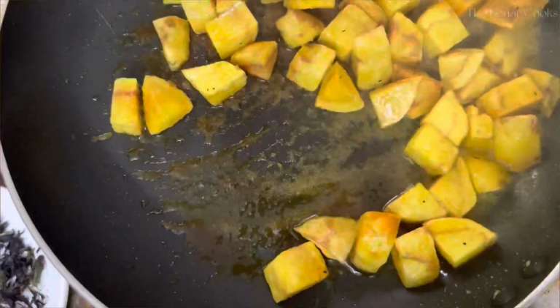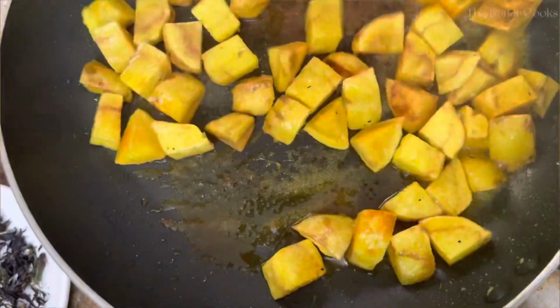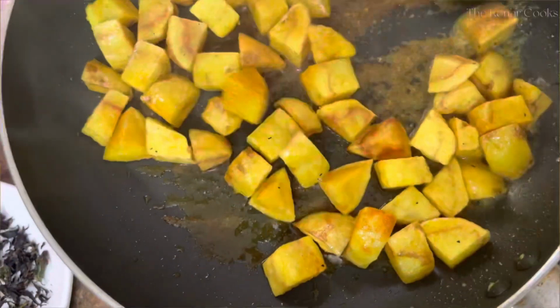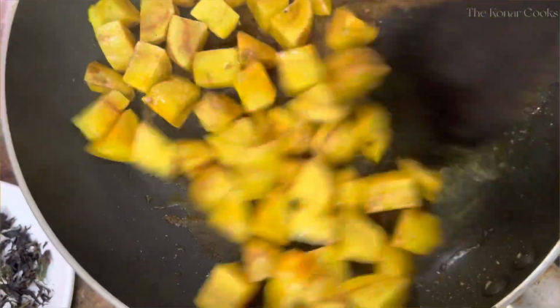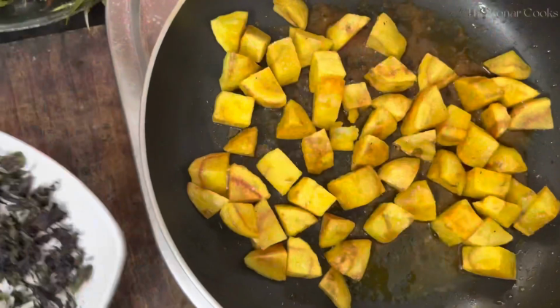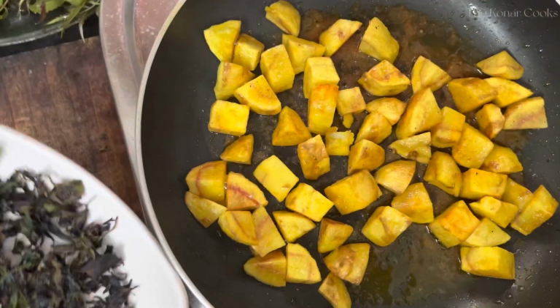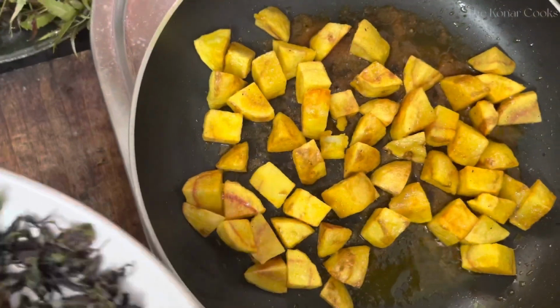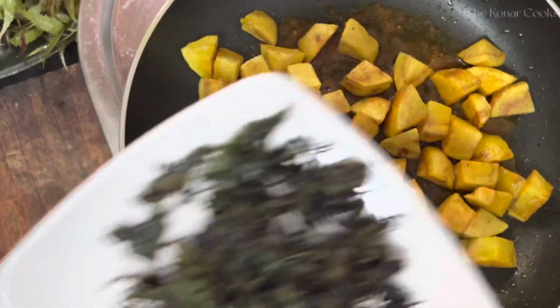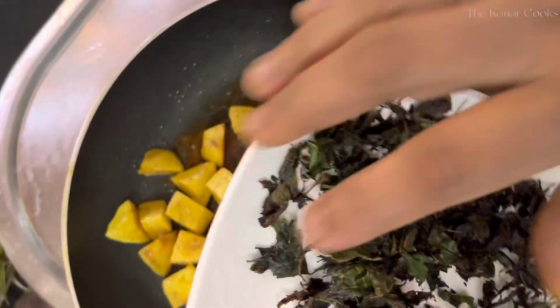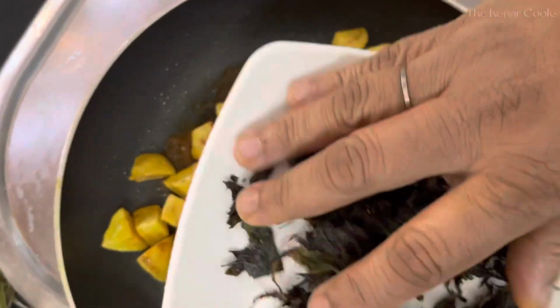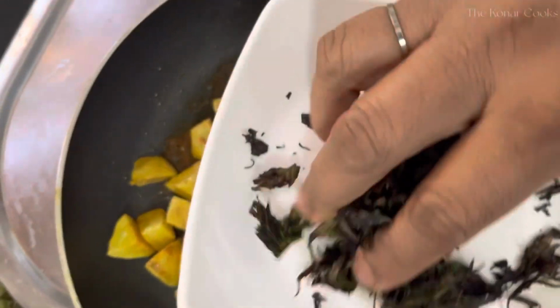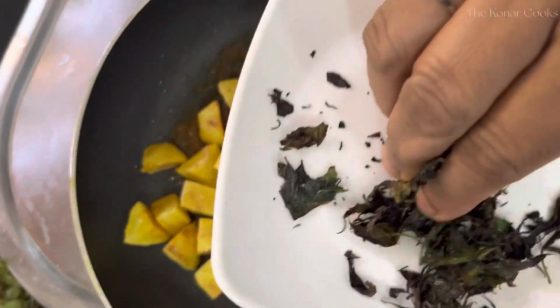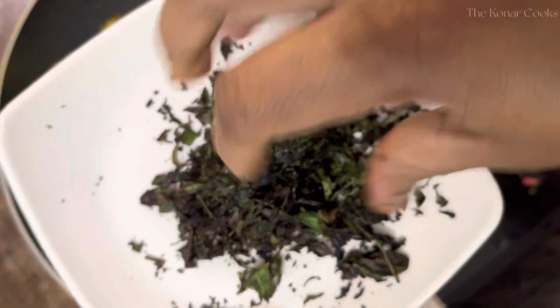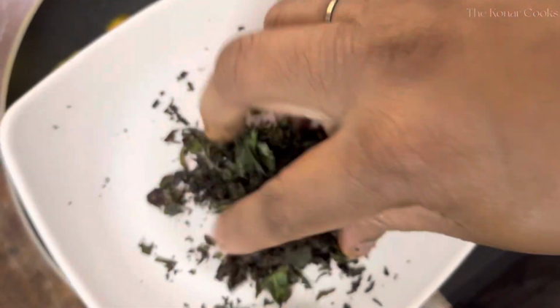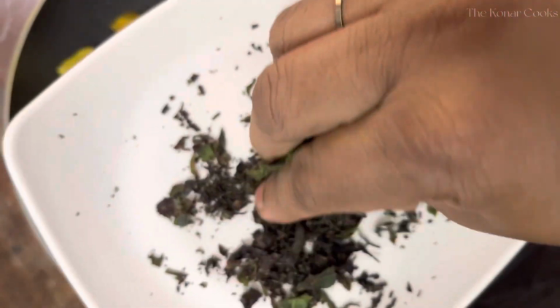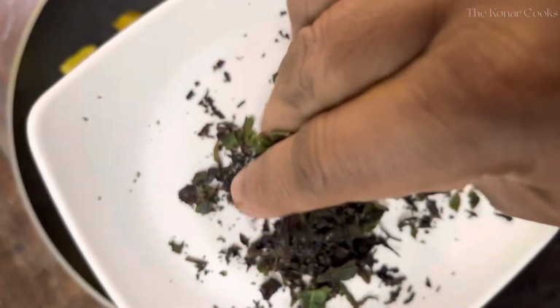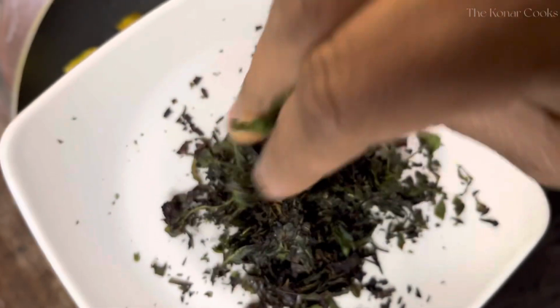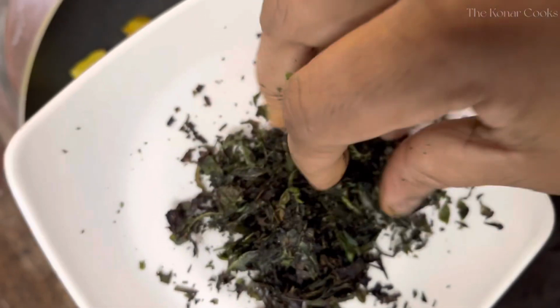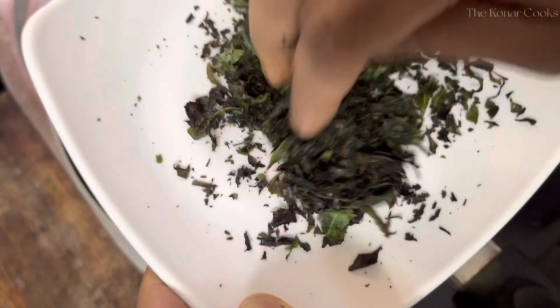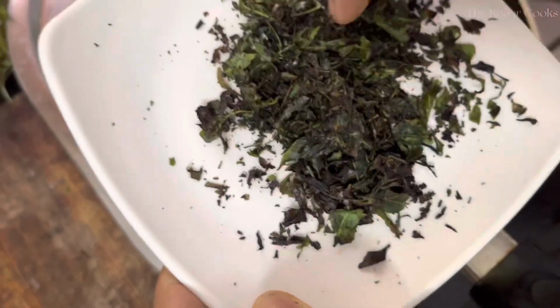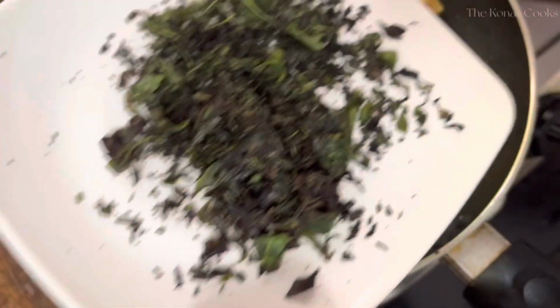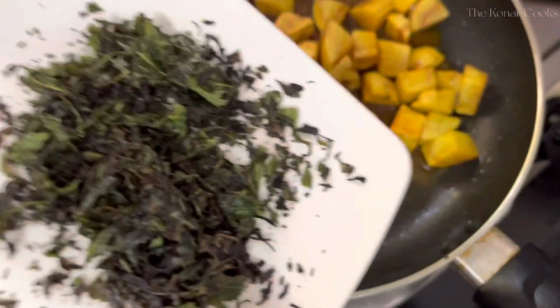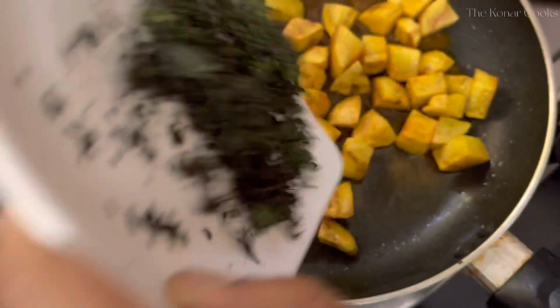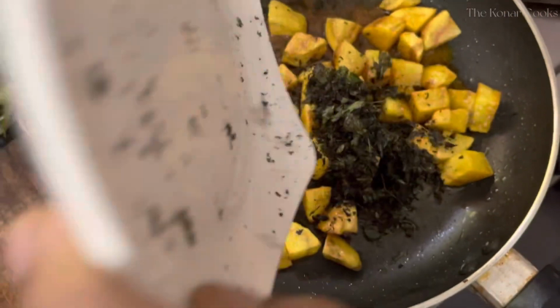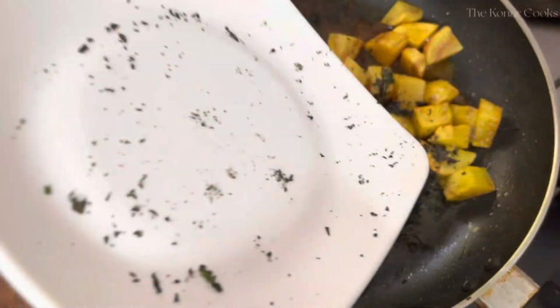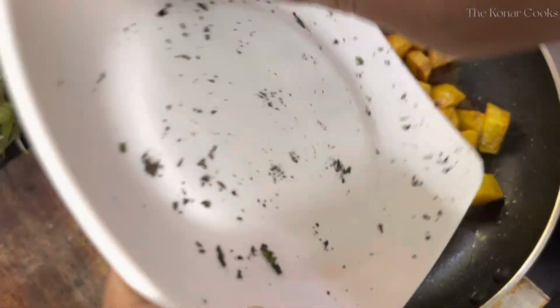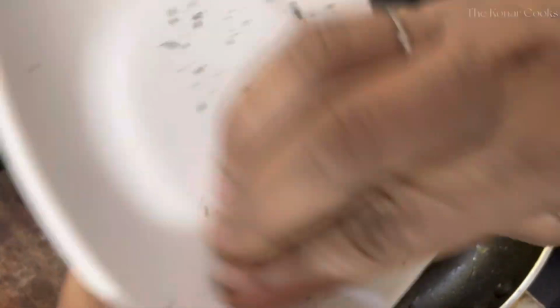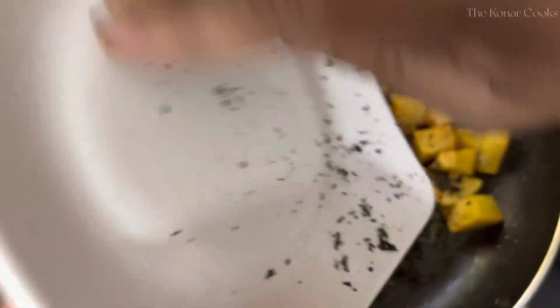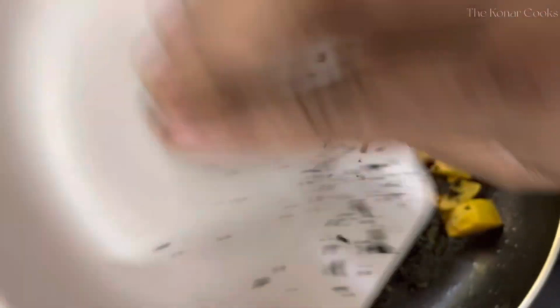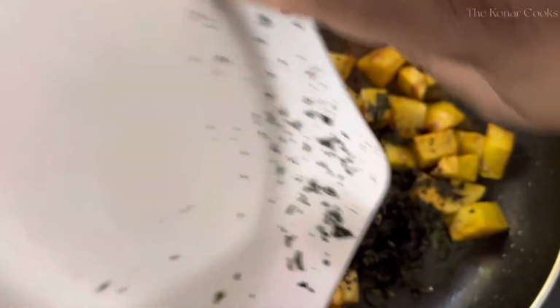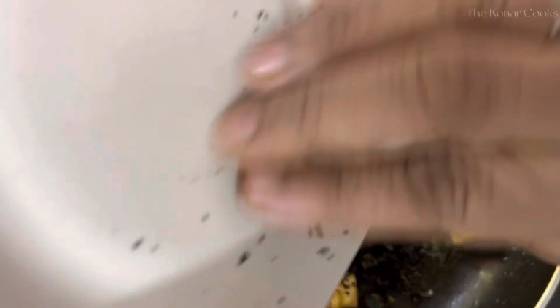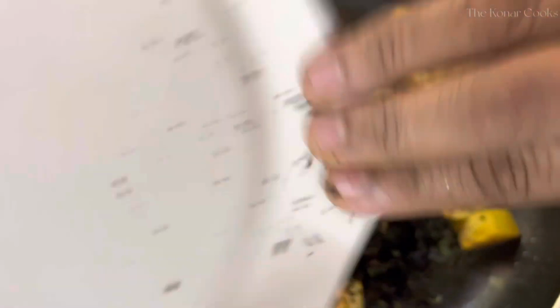Over time, they learned to tolerate the taste and even grew to like it. Who knows? Maybe like my parents, I'll also be able to savor and enjoy neem dishes later in the future.